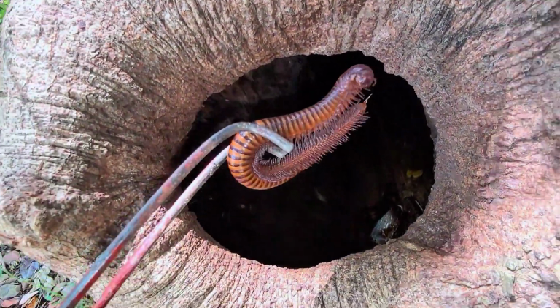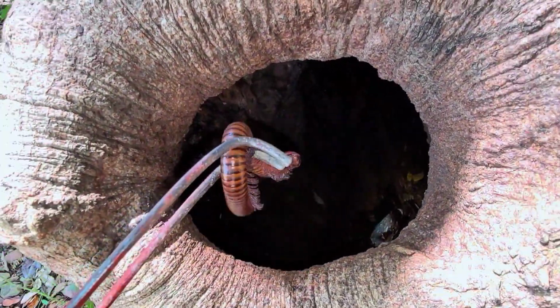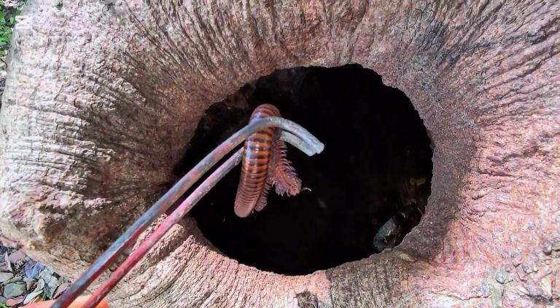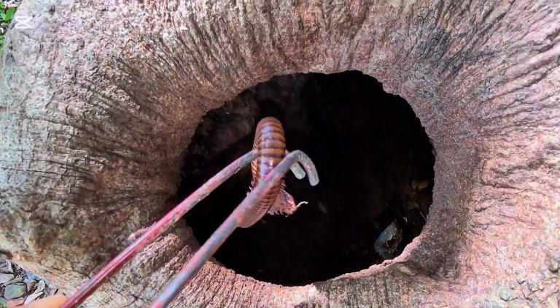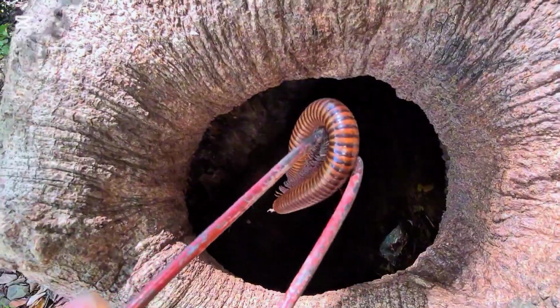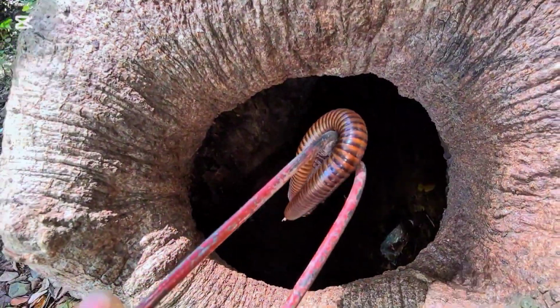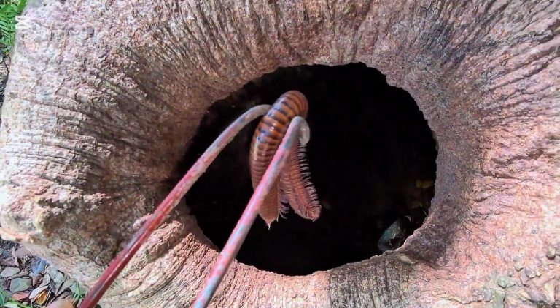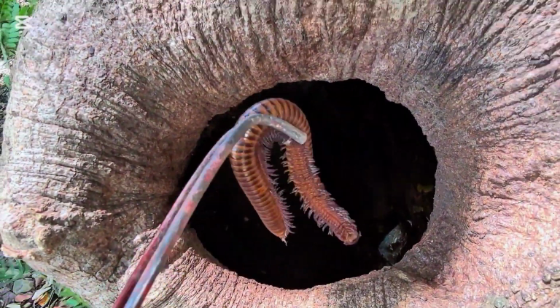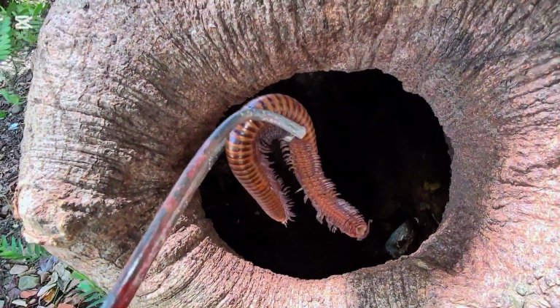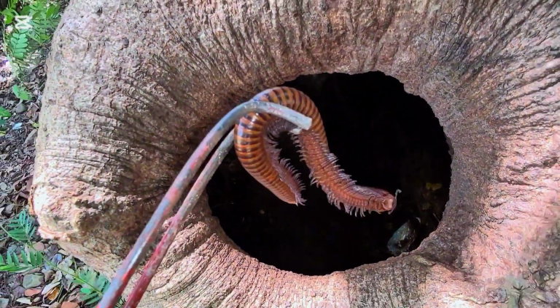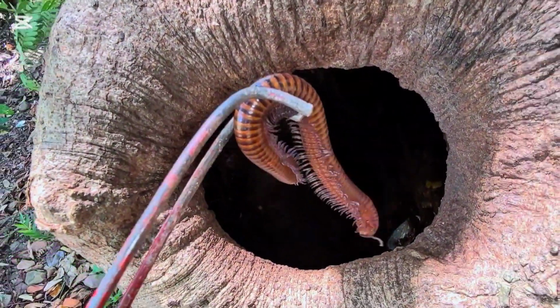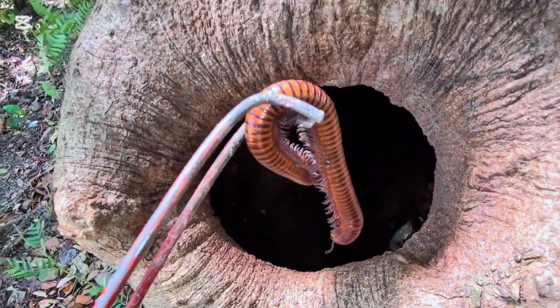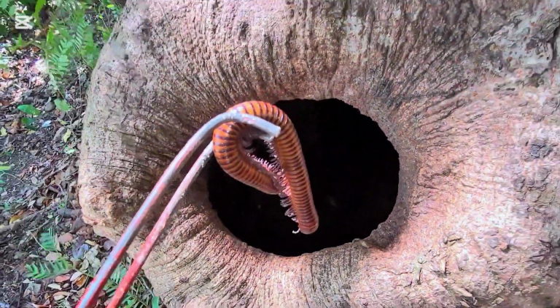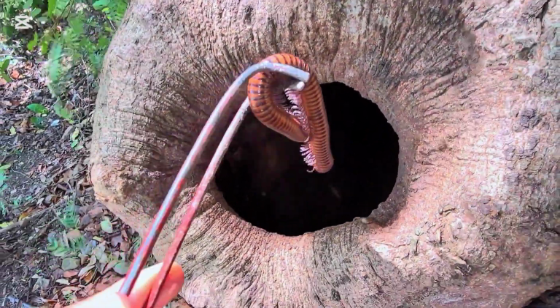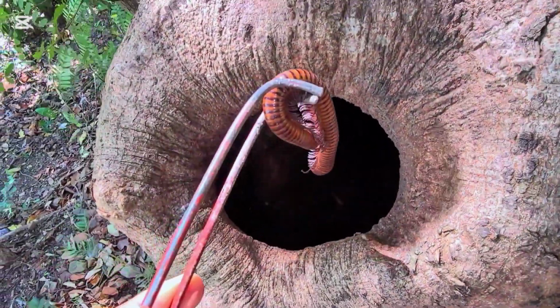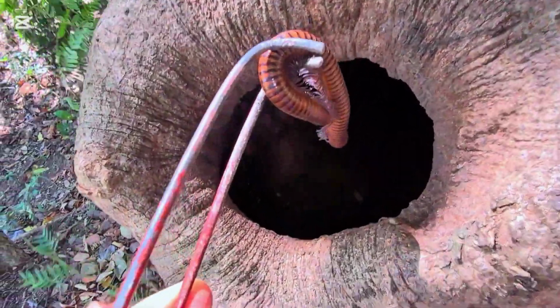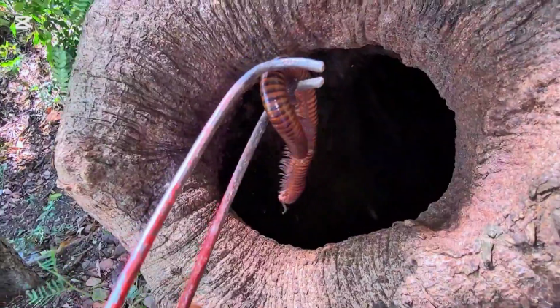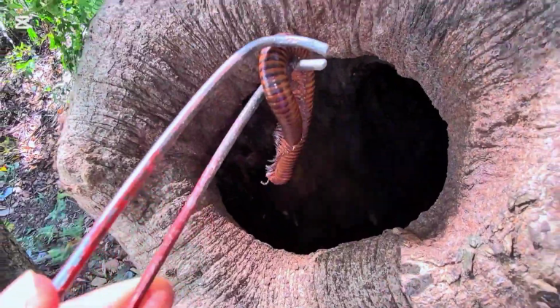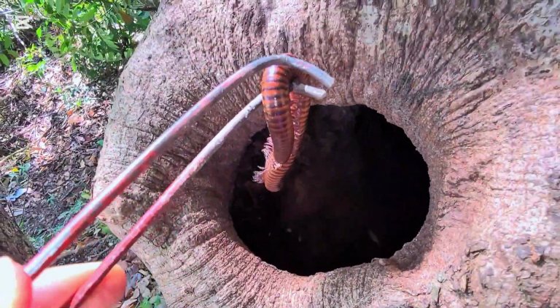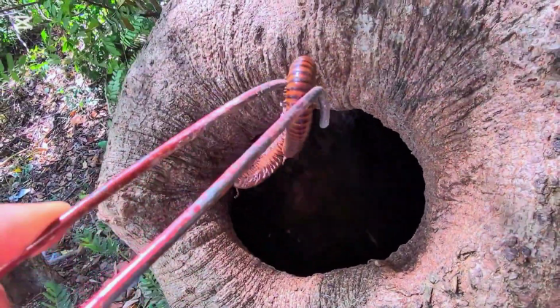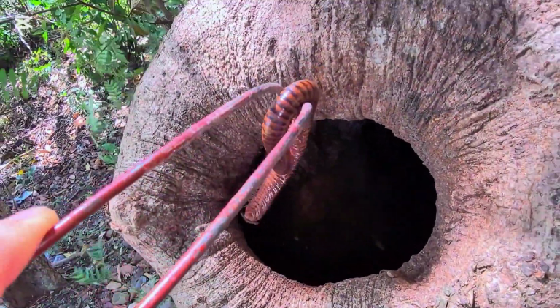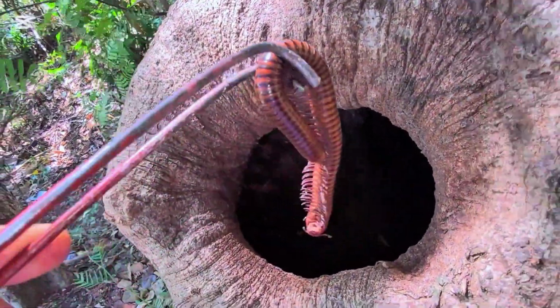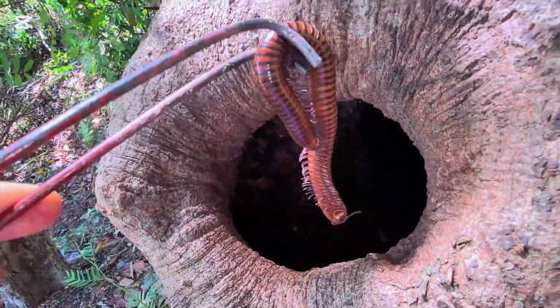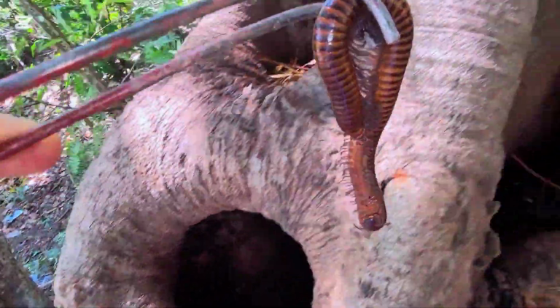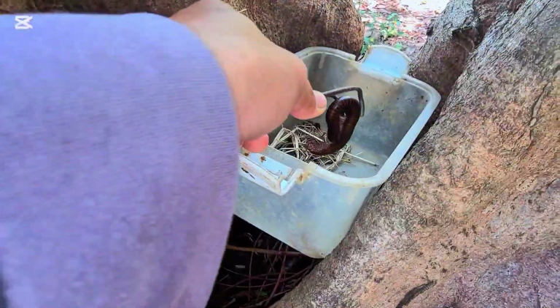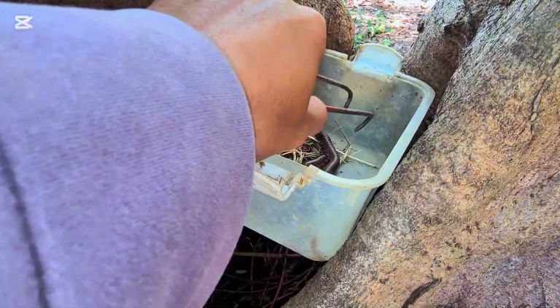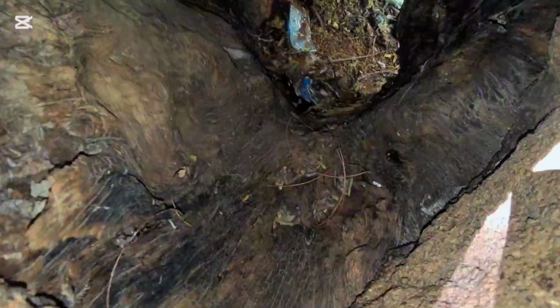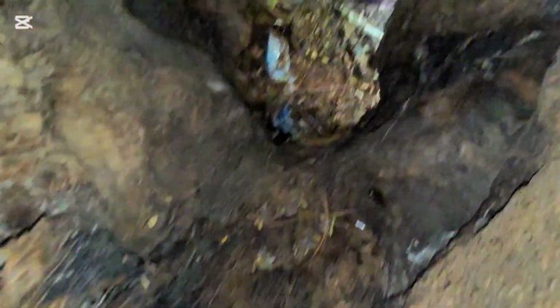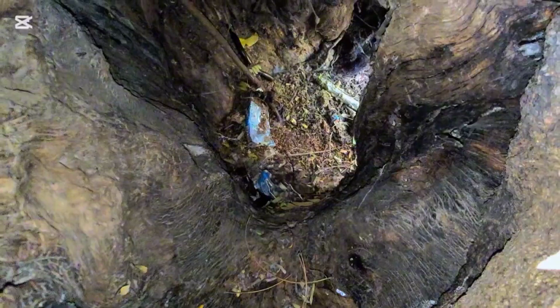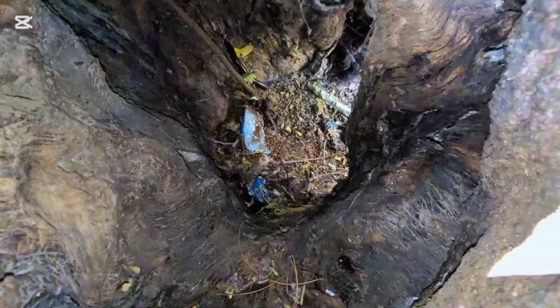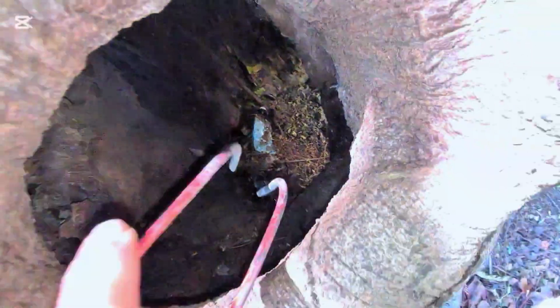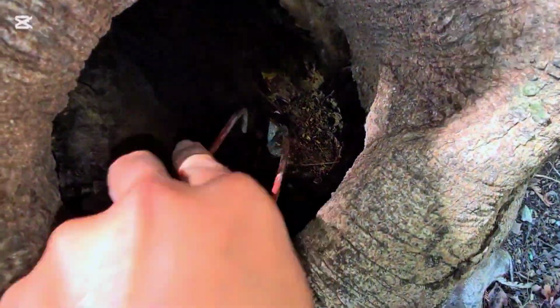It's very, very big. It's very rare, everyone. I've never seen channel millipedes inside a big hole like this. Whoa. They go down there, everyone.